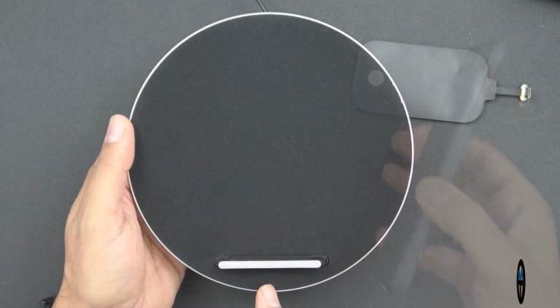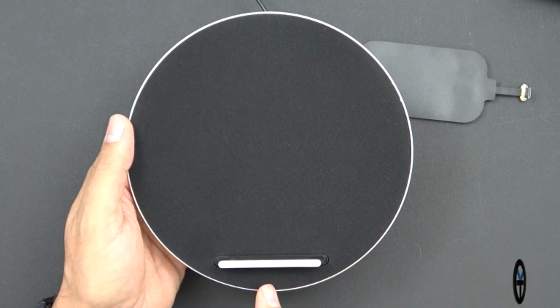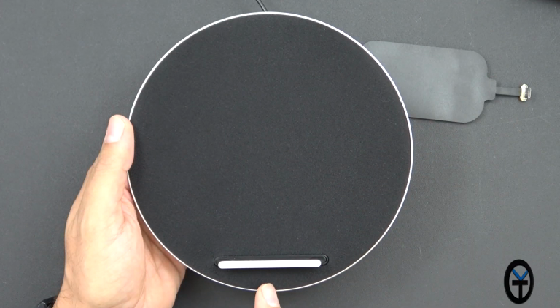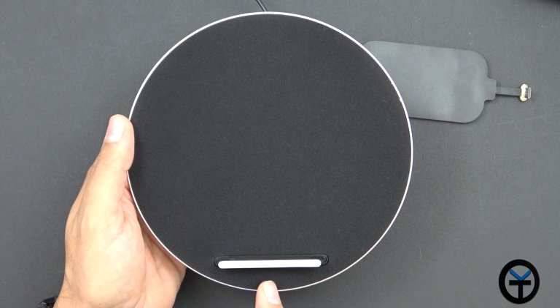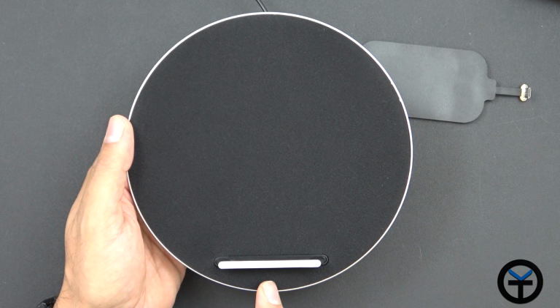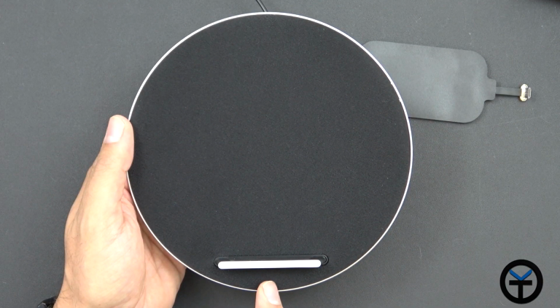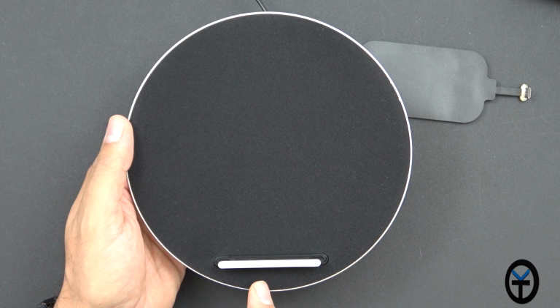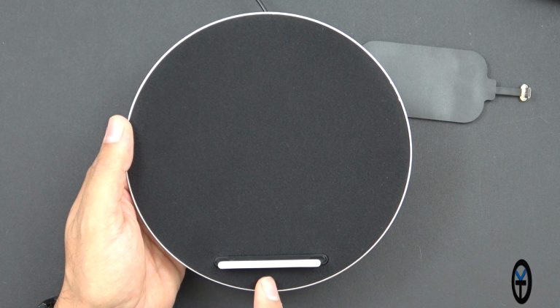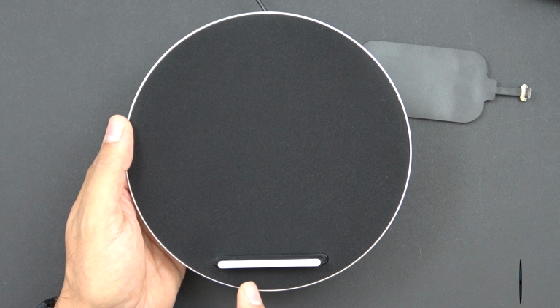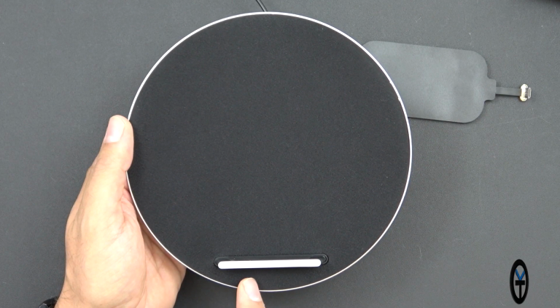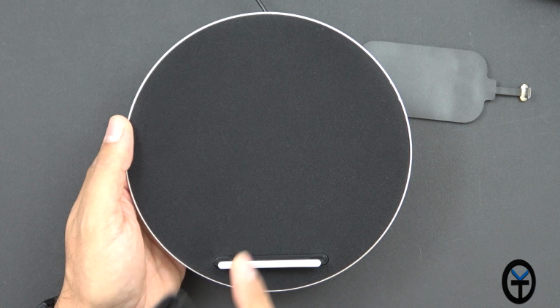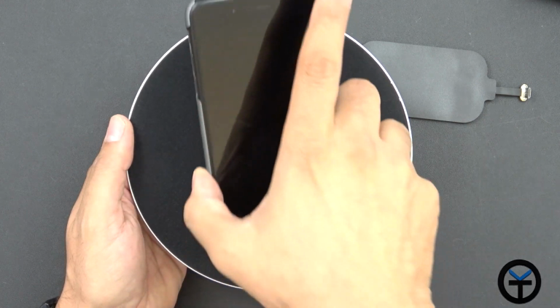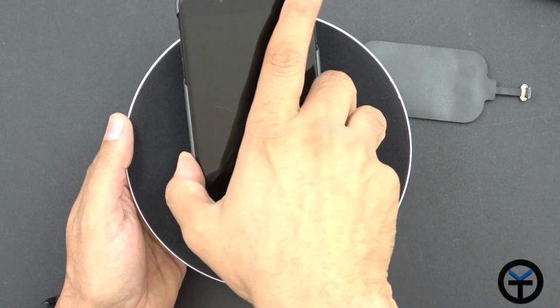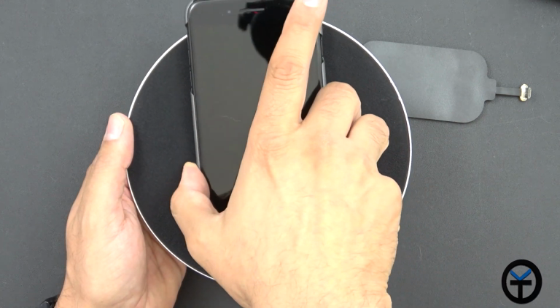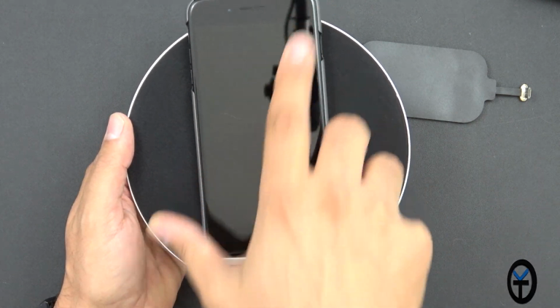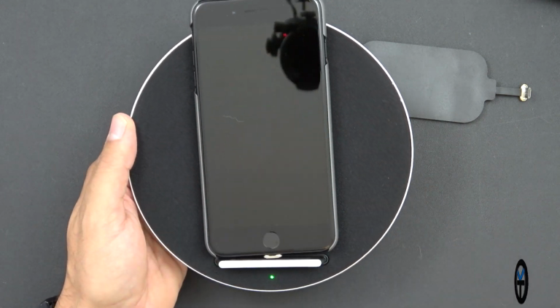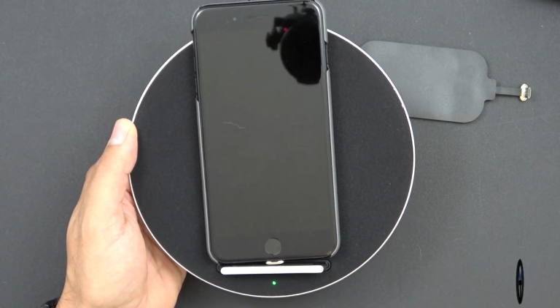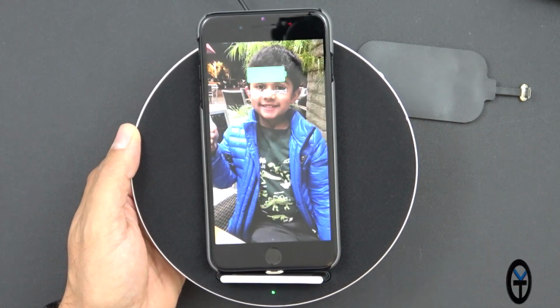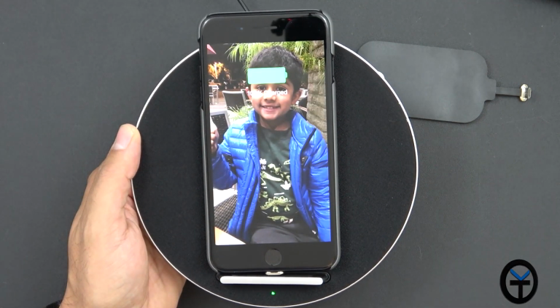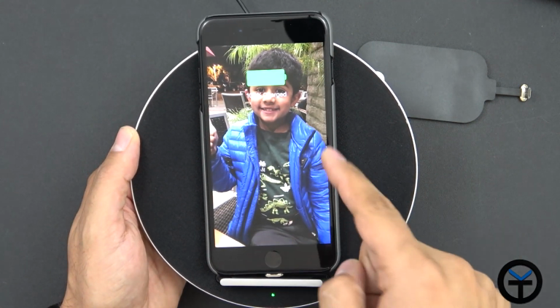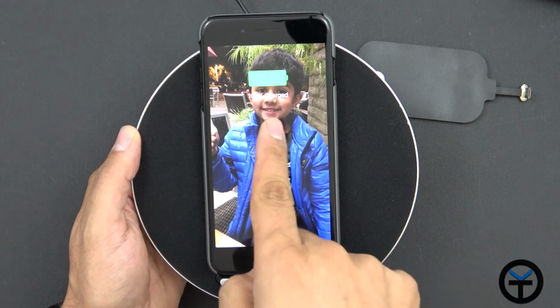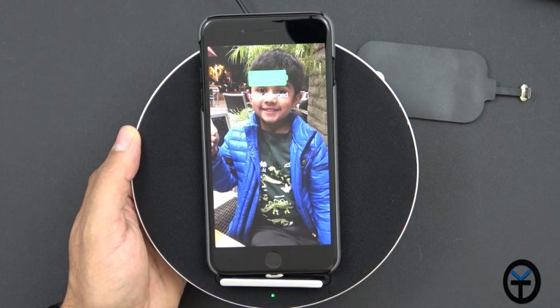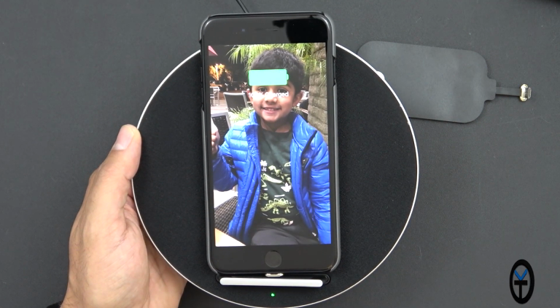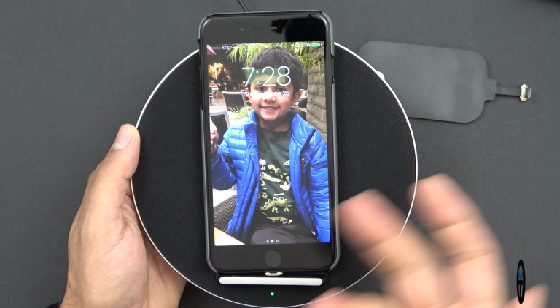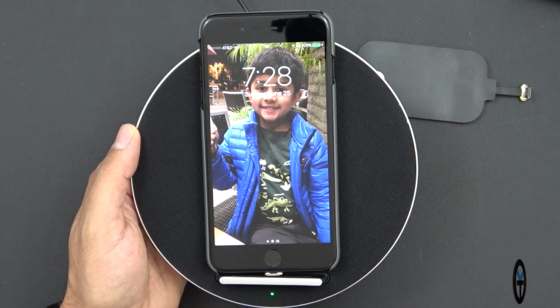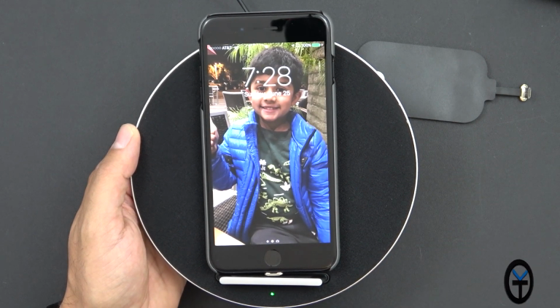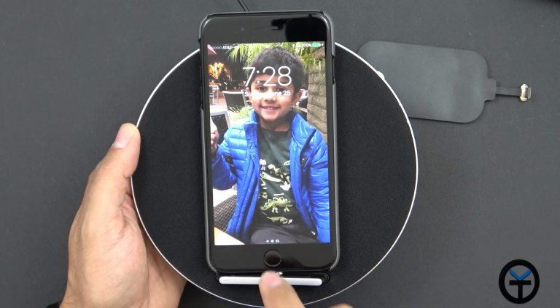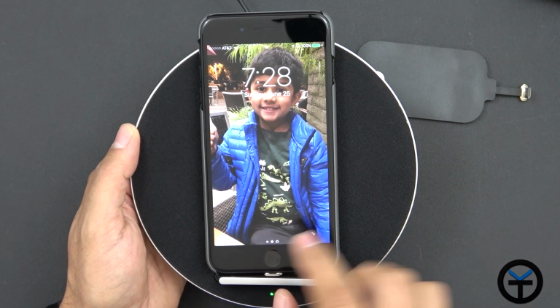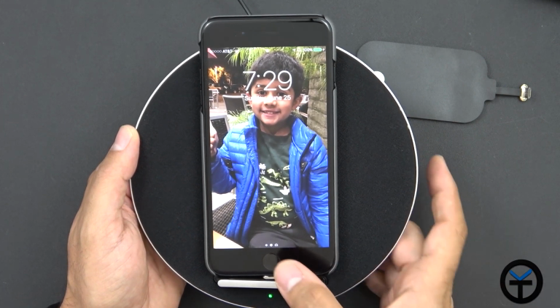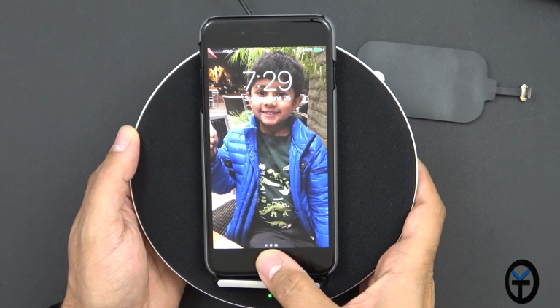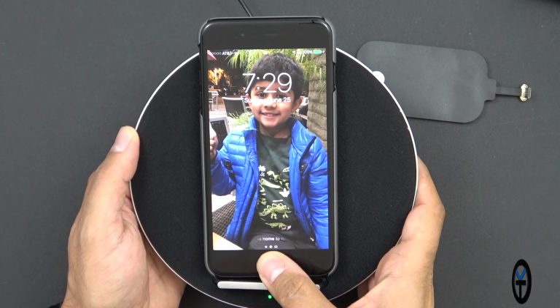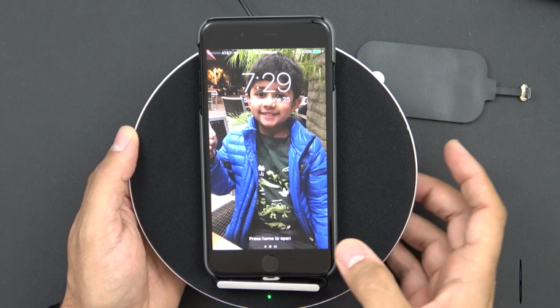There is an LED light at the bottom that indicates charging status. I'll show you the light — it's at 100% charge right now so obviously it's not going to charge anymore. But let's go ahead and play some content — I'm going to play a video.